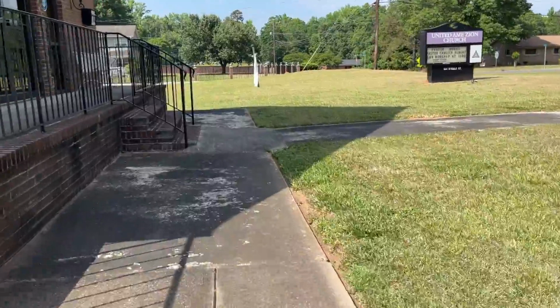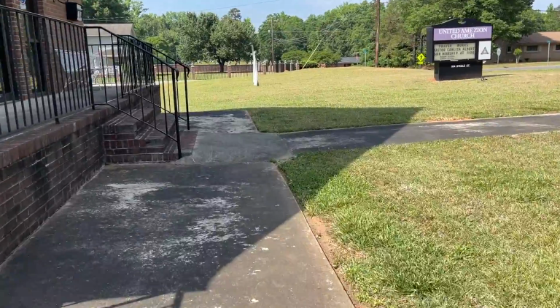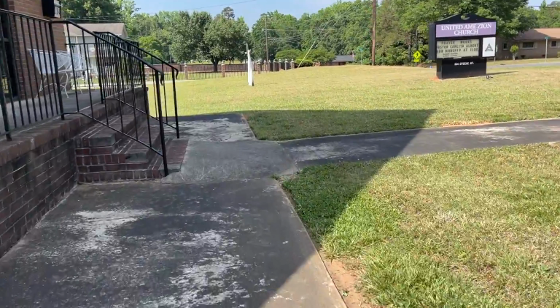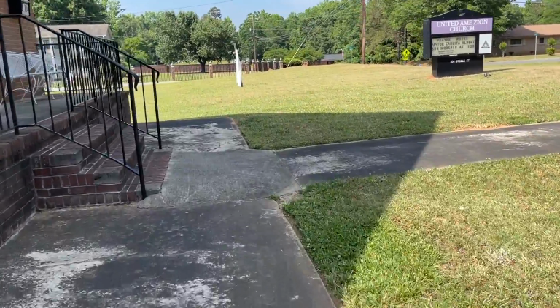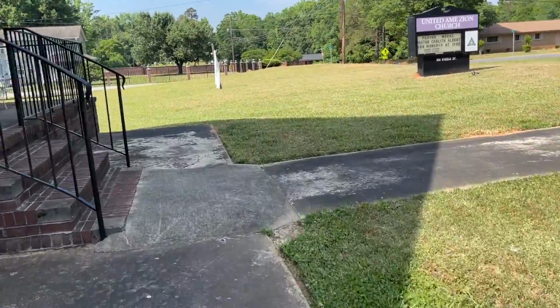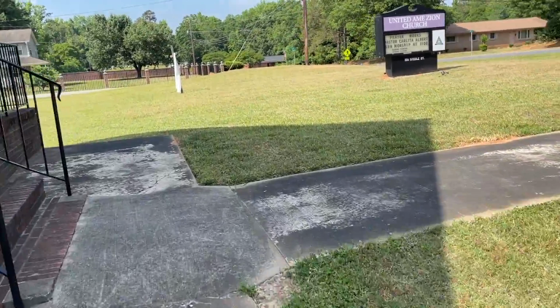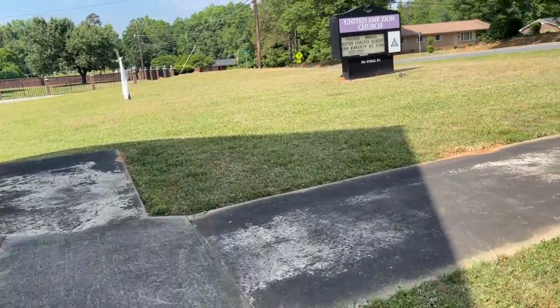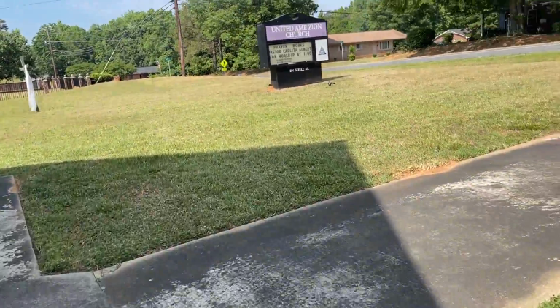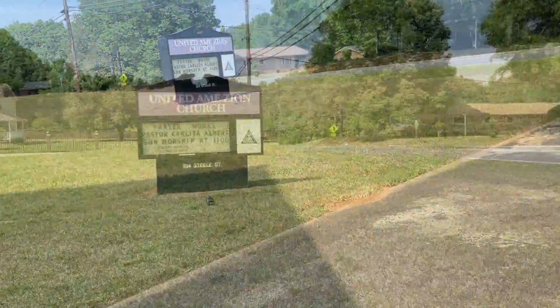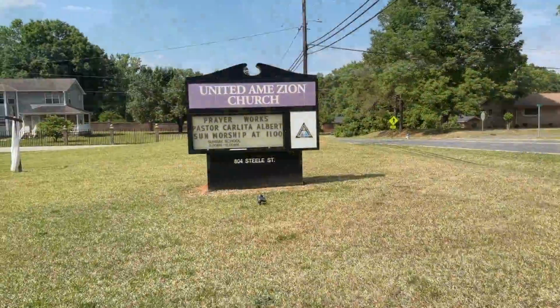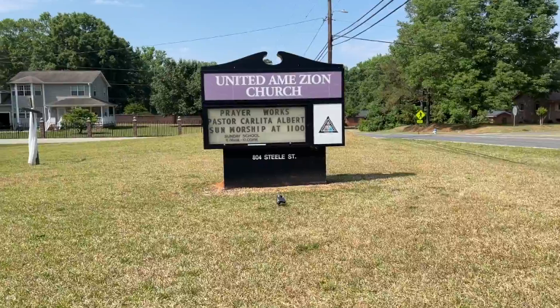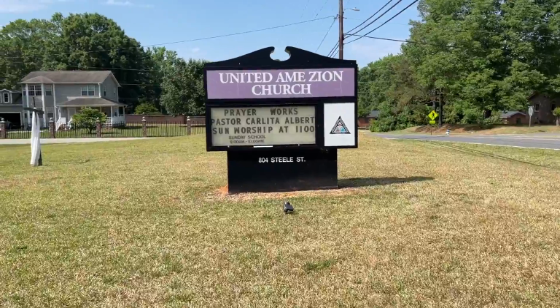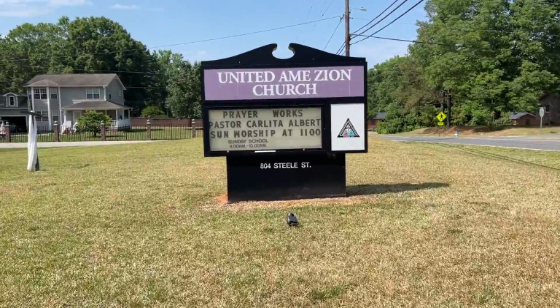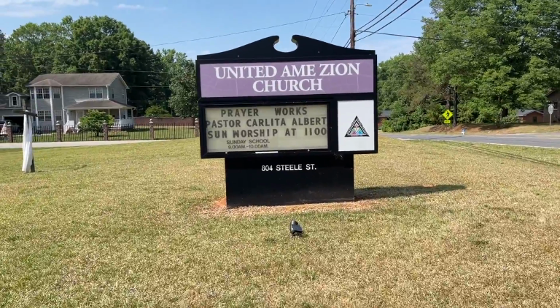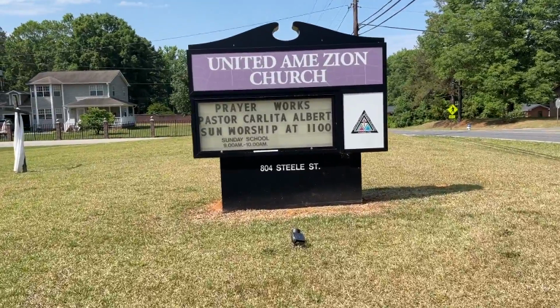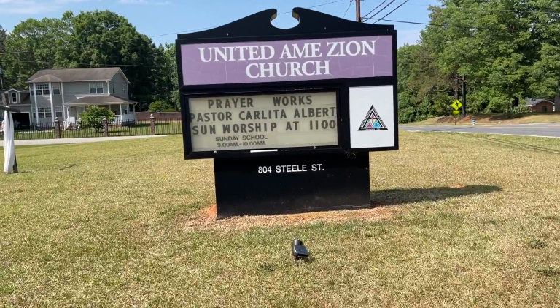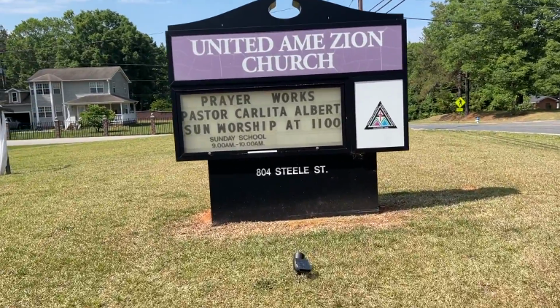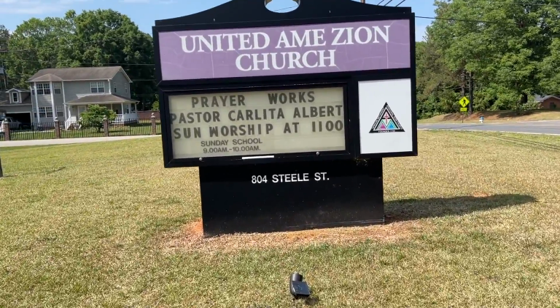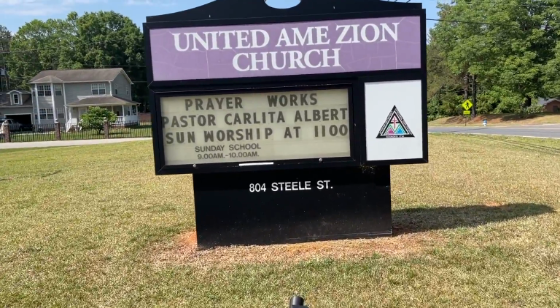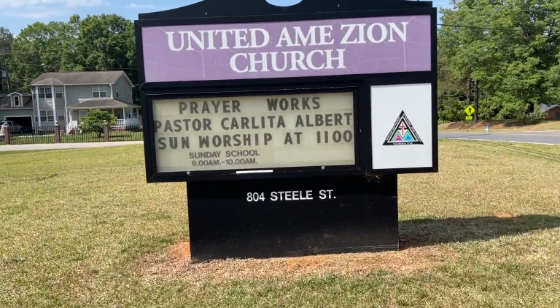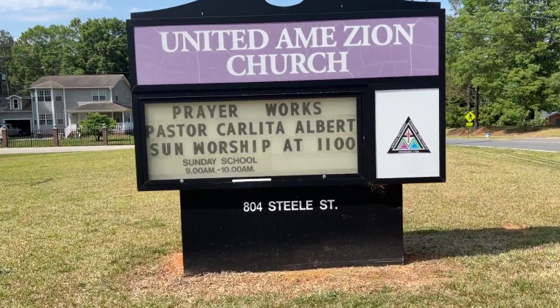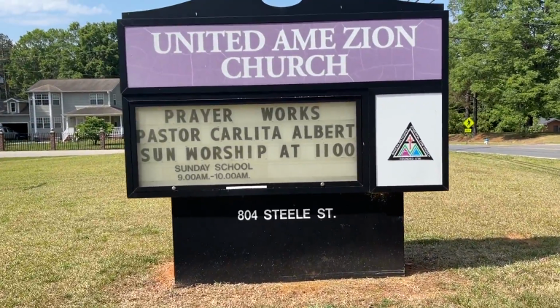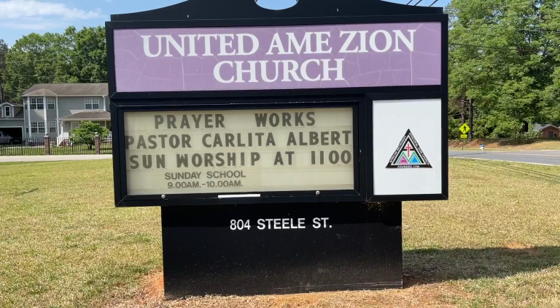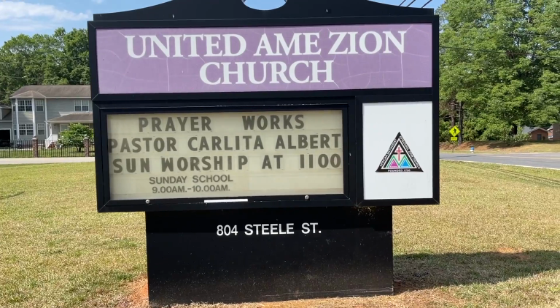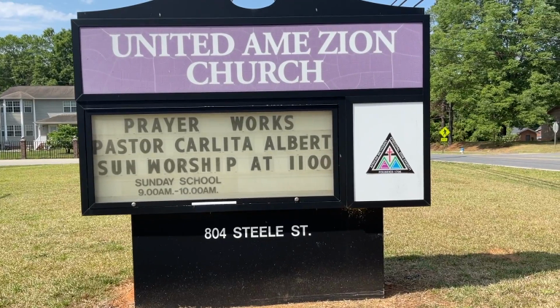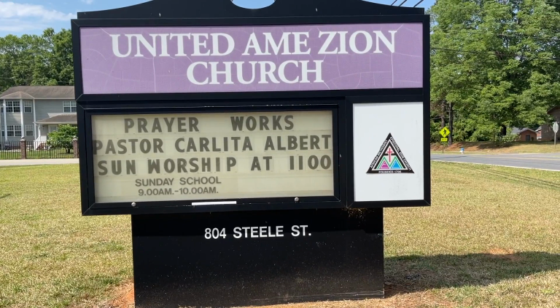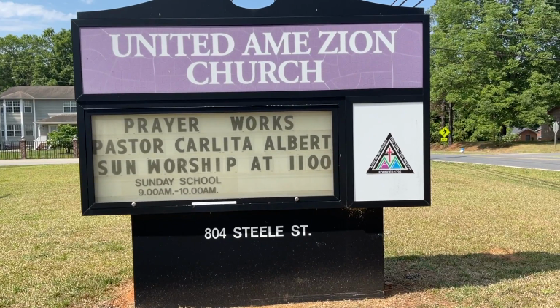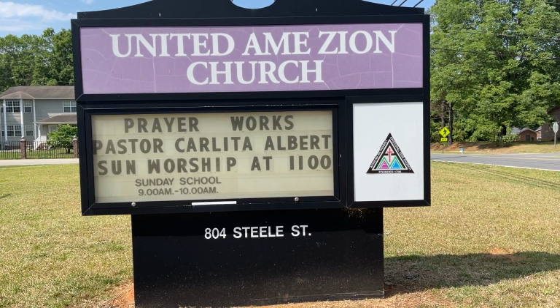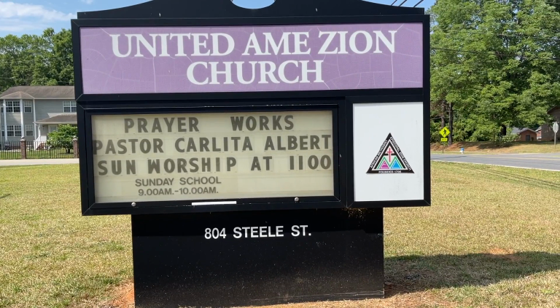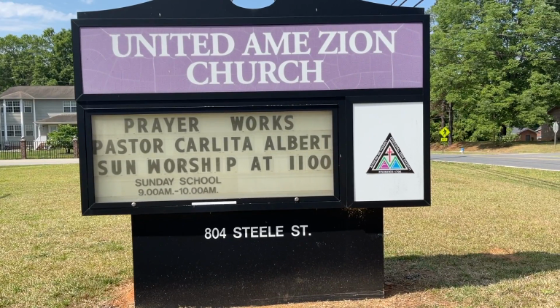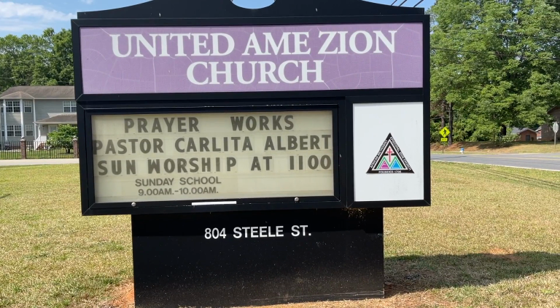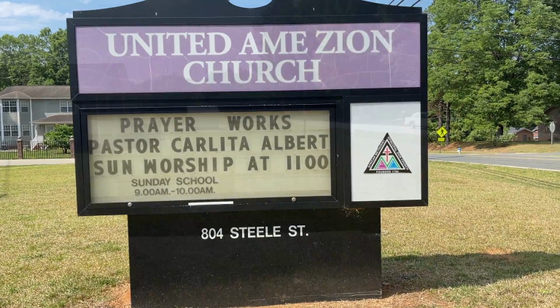This is just a front view leading from out of the church. And this is the church sign — United Ameson Church. Prayer works. Pastor Carlita Albert. Sunday worship at 11 a.m. Please come out and join us at 804 Steel Street in Fort Worth, South Carolina.